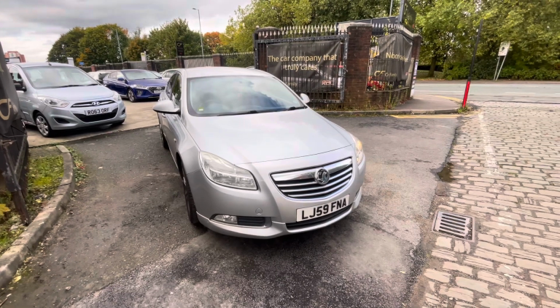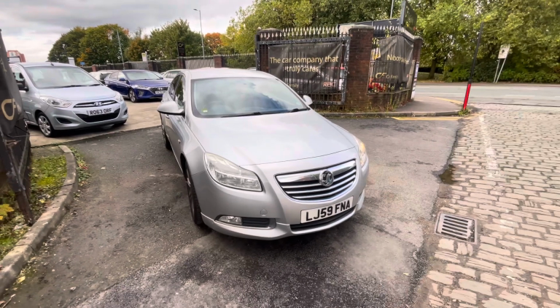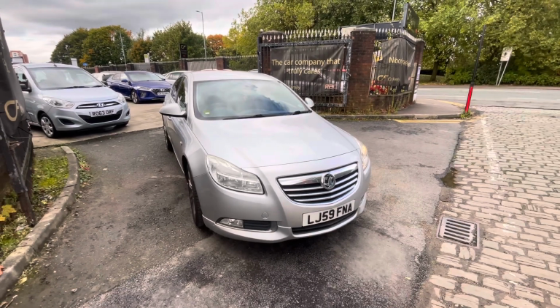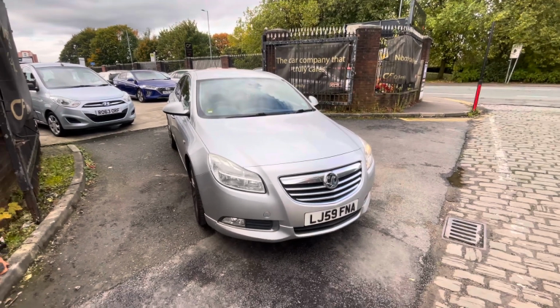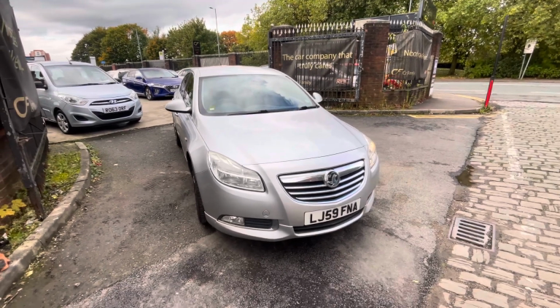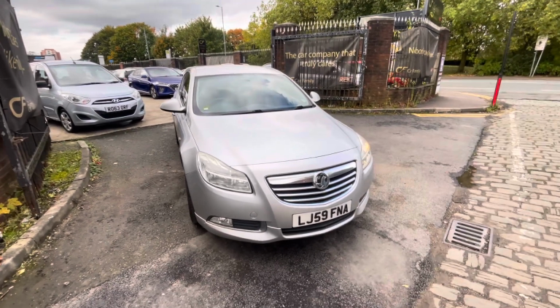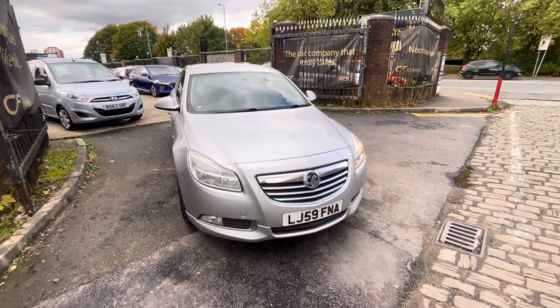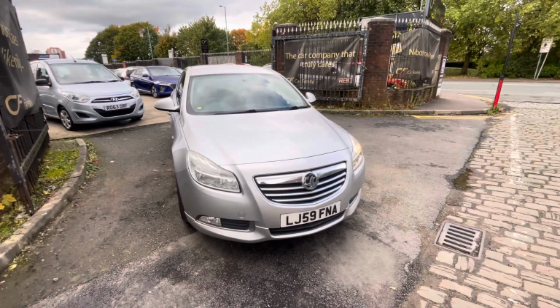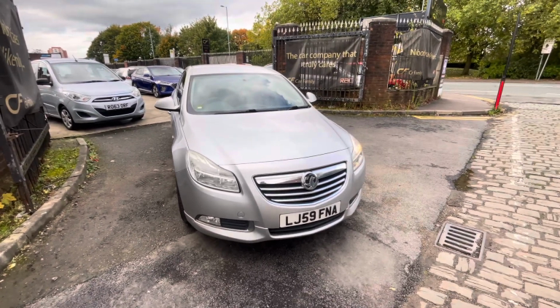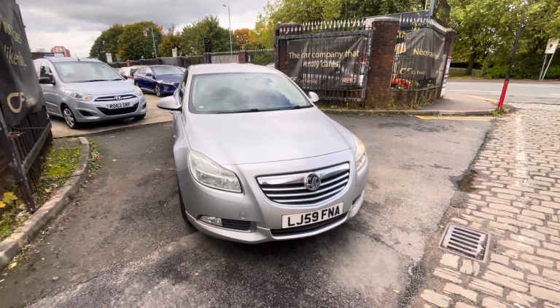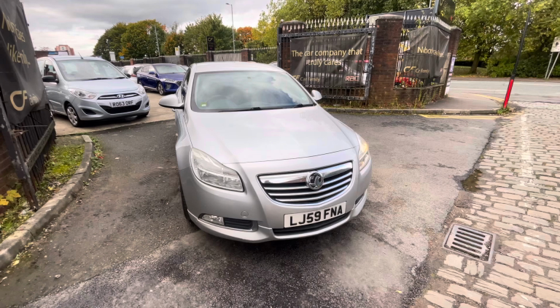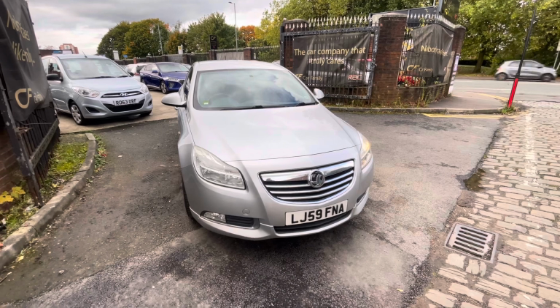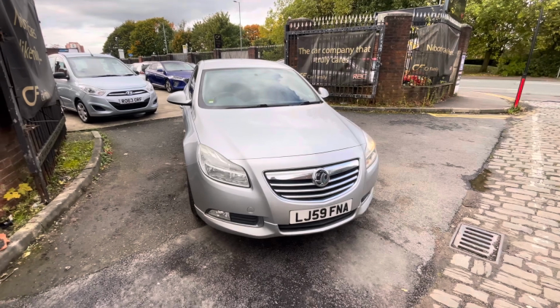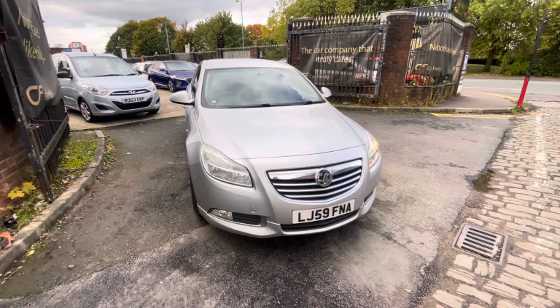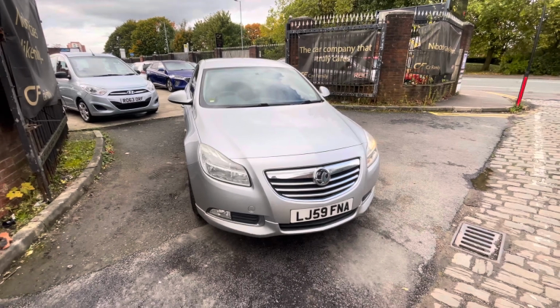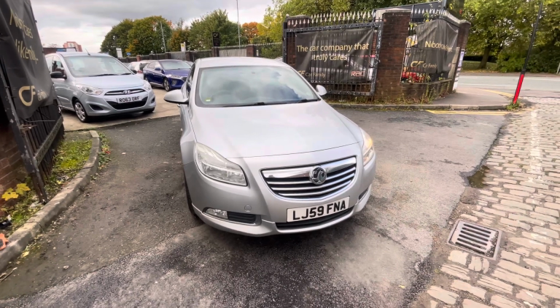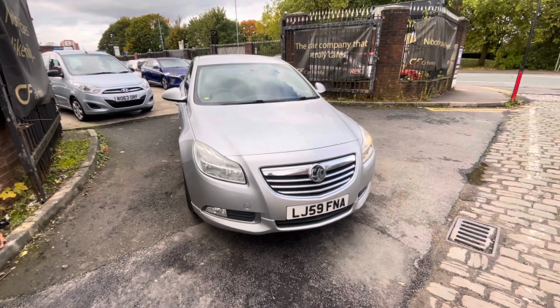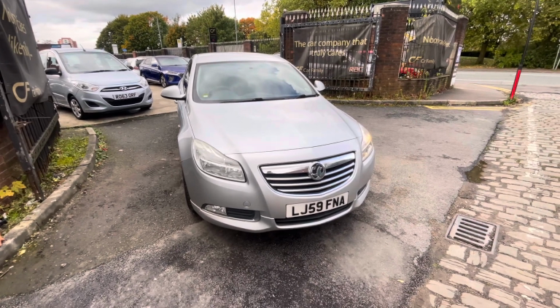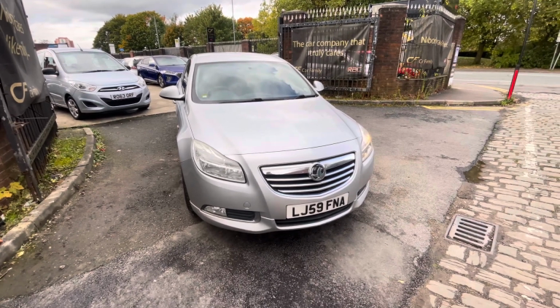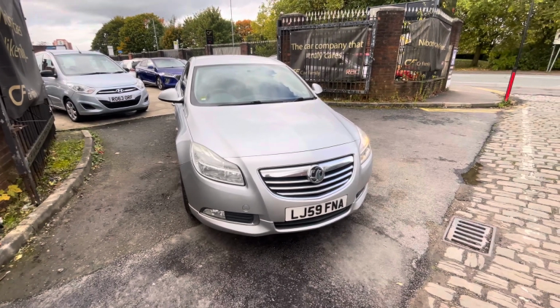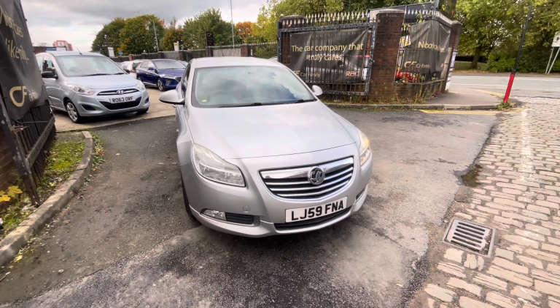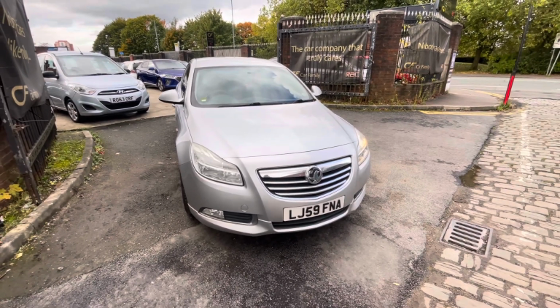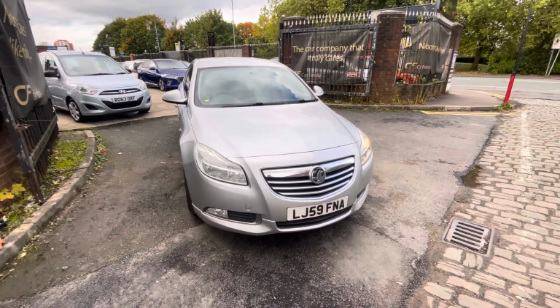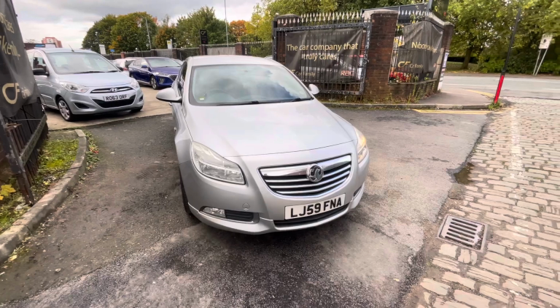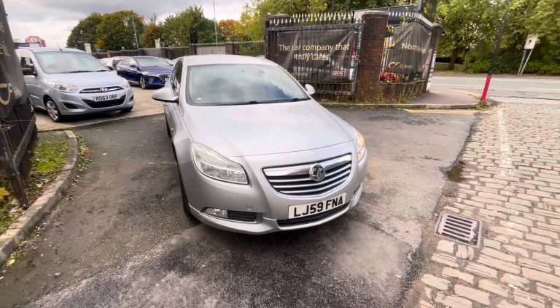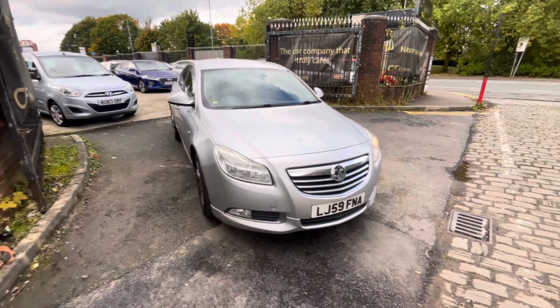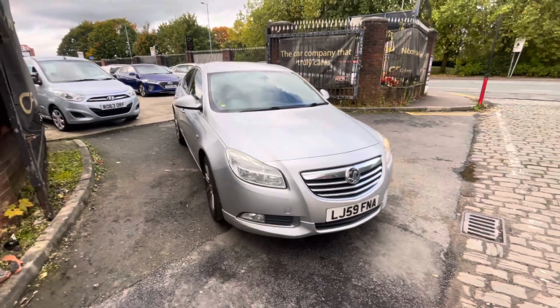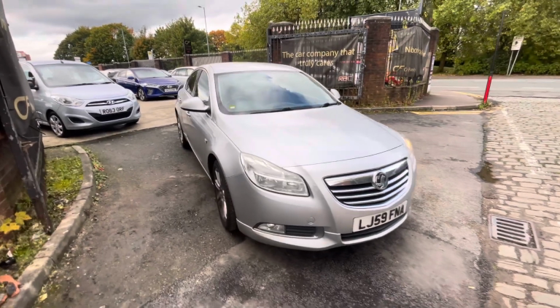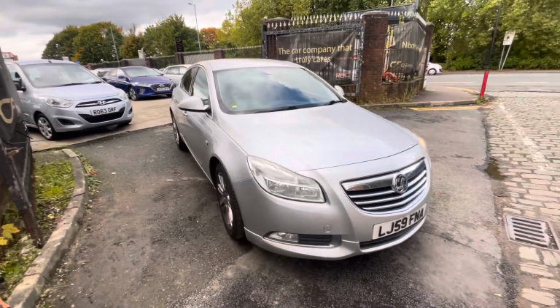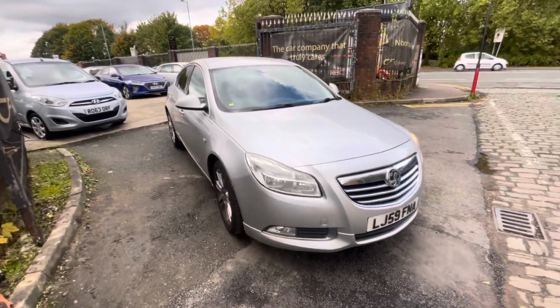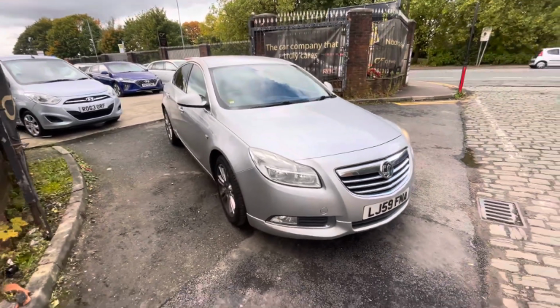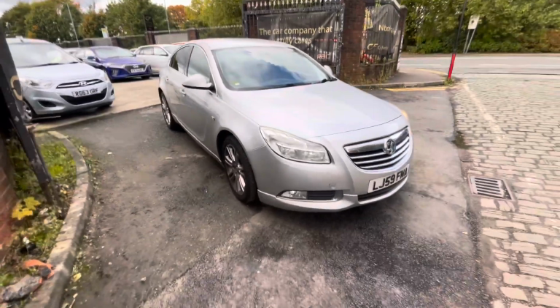Hi, Jason Car Family here, just showing you the newest addition to our stock — a lovely Vauxhall Insignia that we've just taken in as a part exchange. The purpose of the video is just to go over the bodywork and interior condition of the vehicle, so you know exactly what car you're coming to view when you do view it in person.